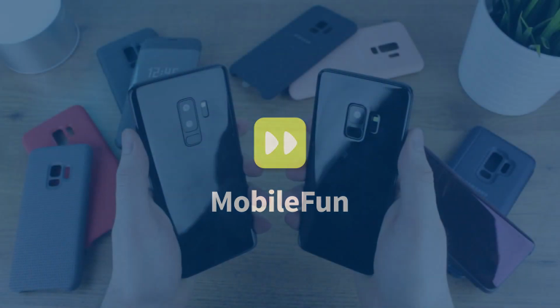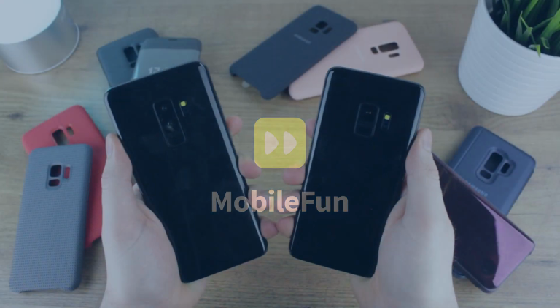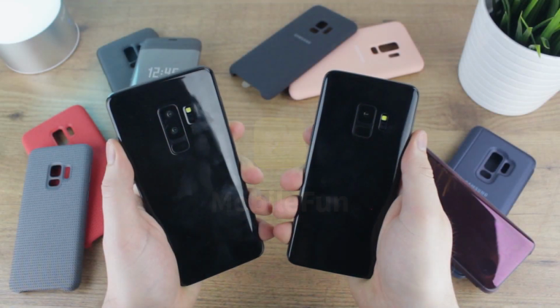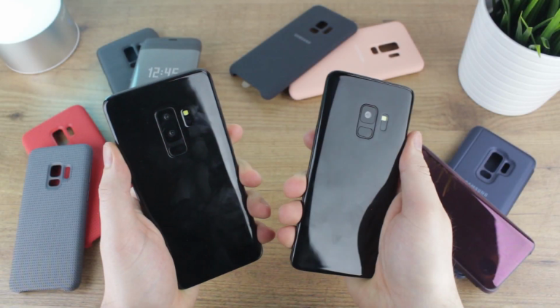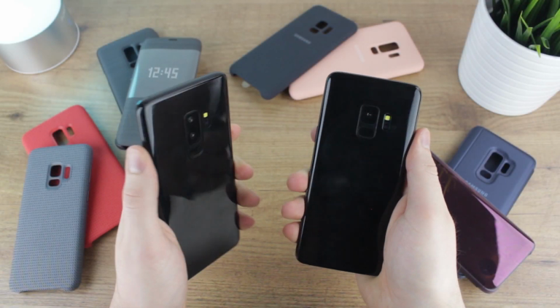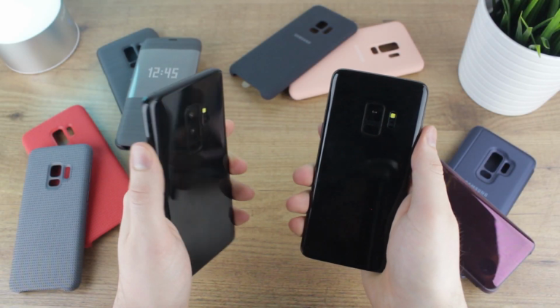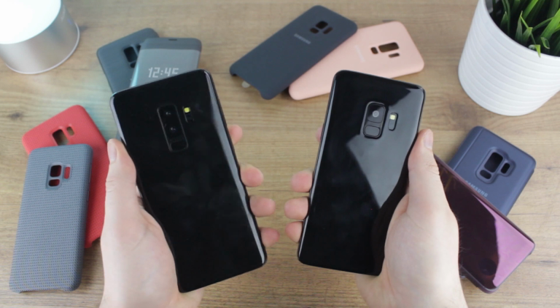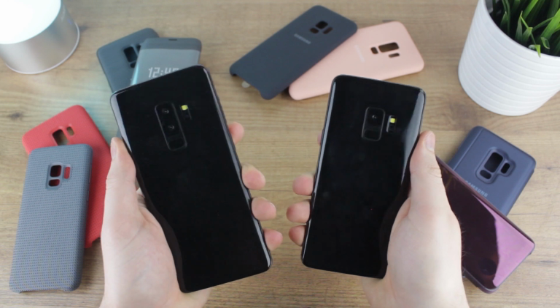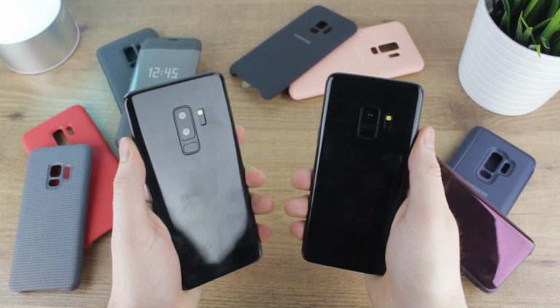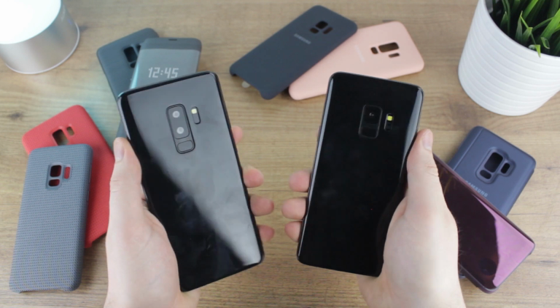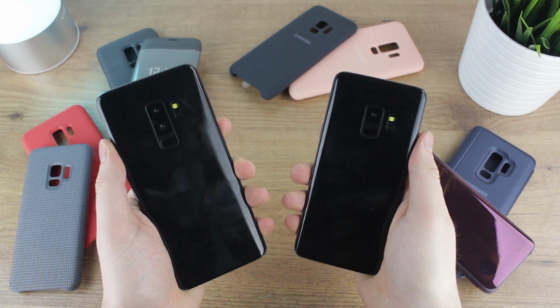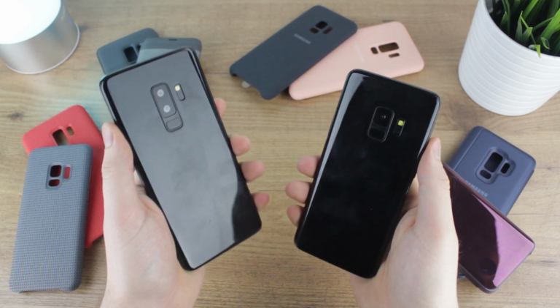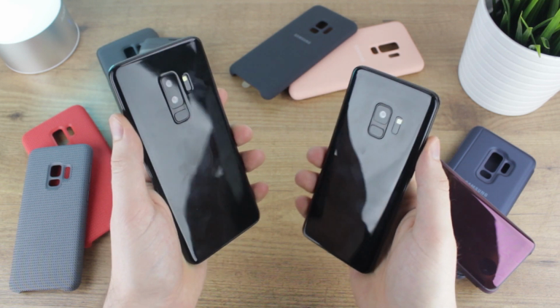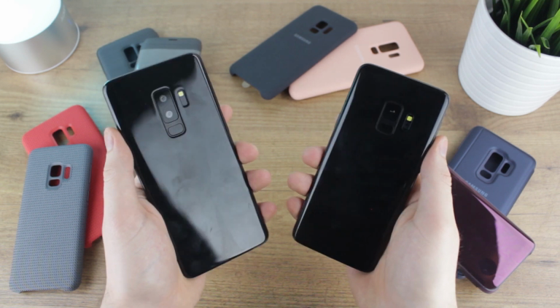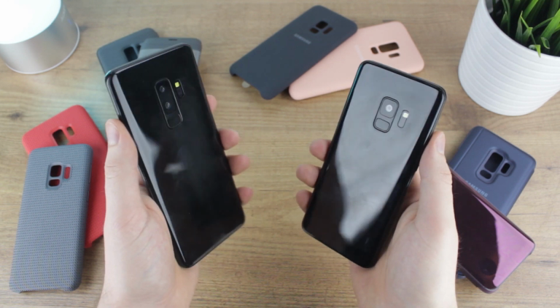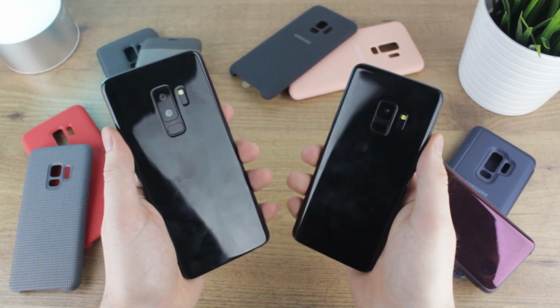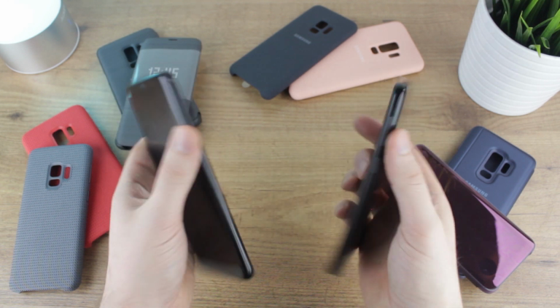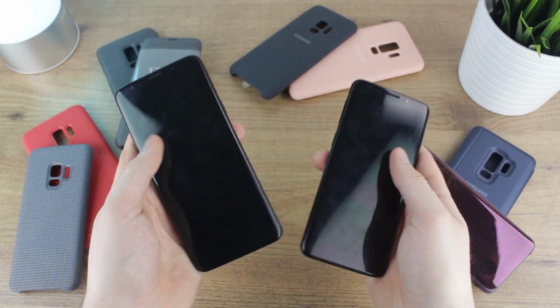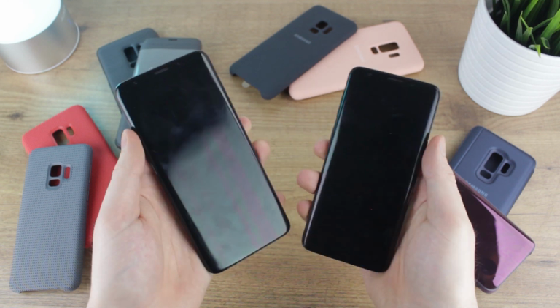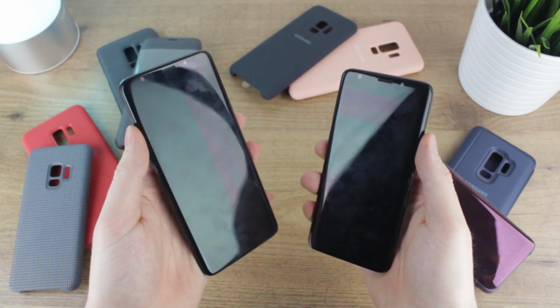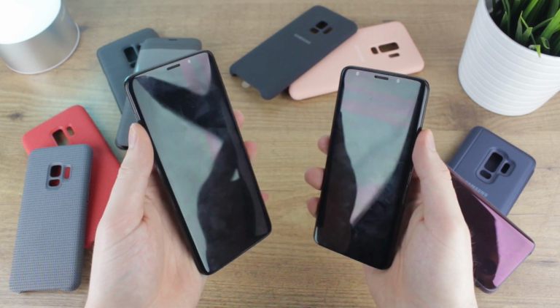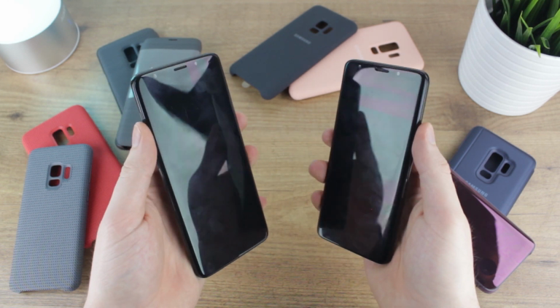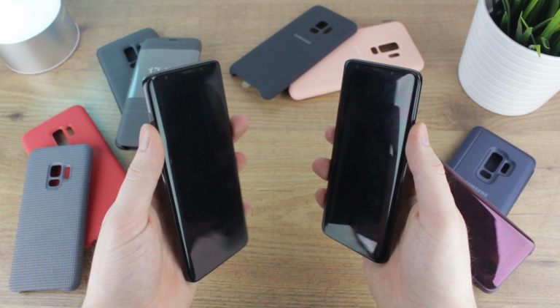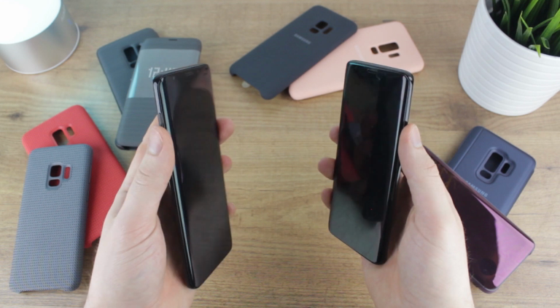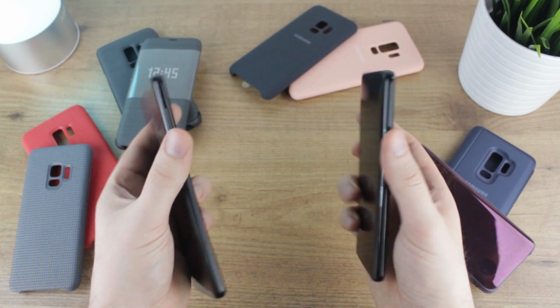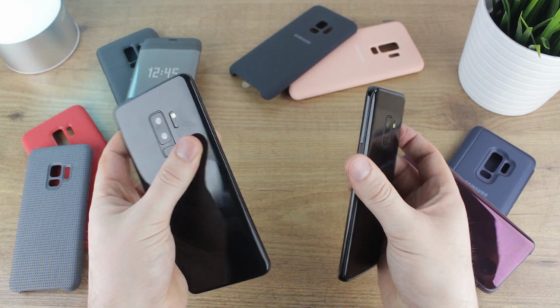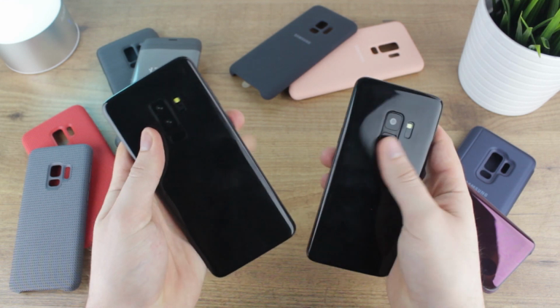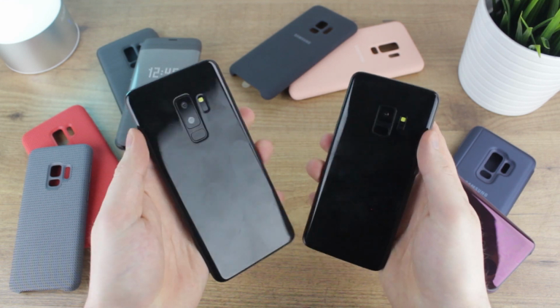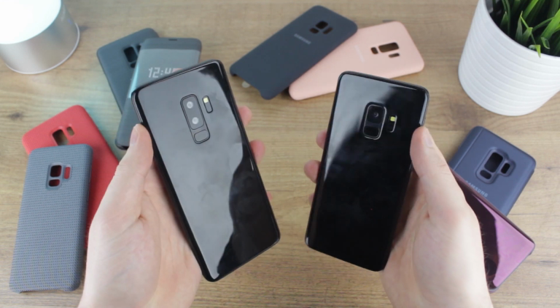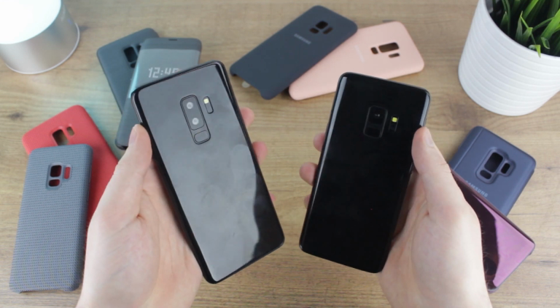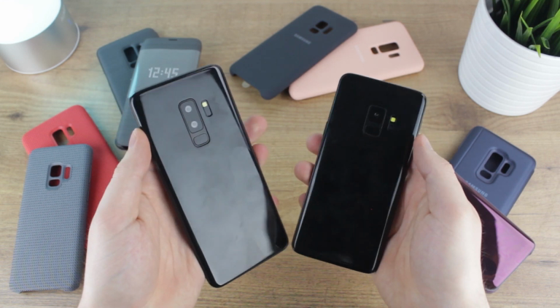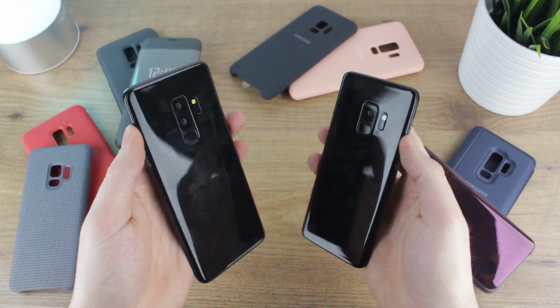Hello and welcome to this video where we'll be rounding up some of the latest official cases from Samsung before the release and even announcement of the S9 and the S9 Plus.